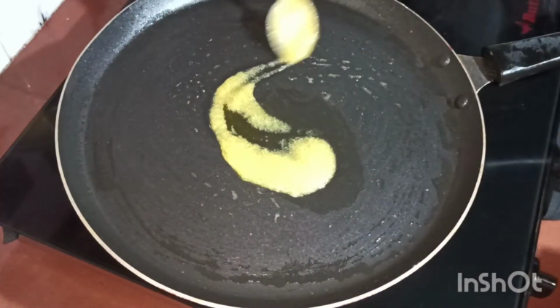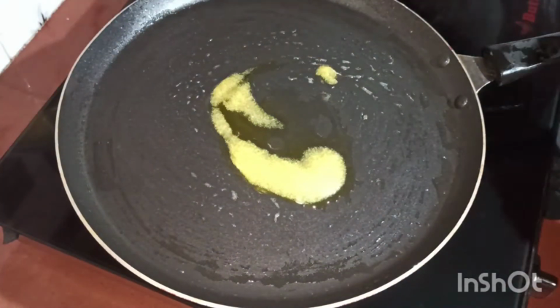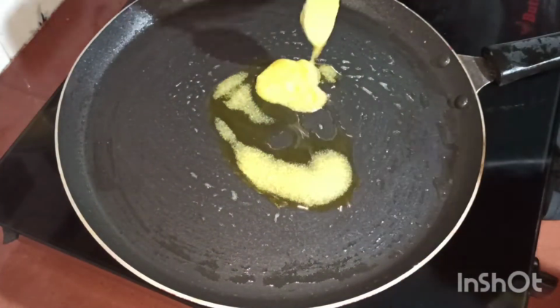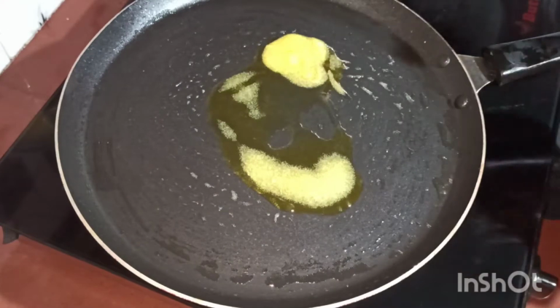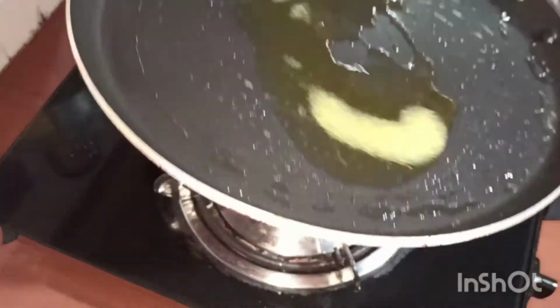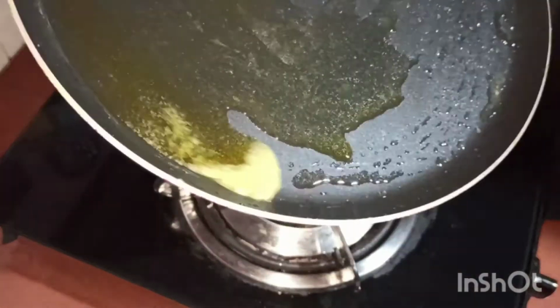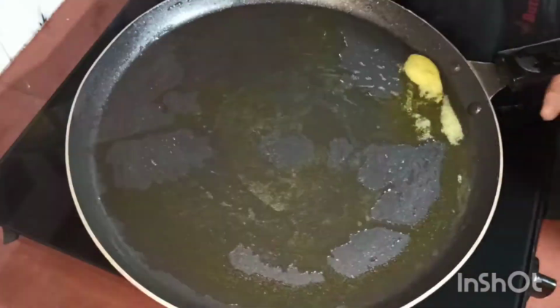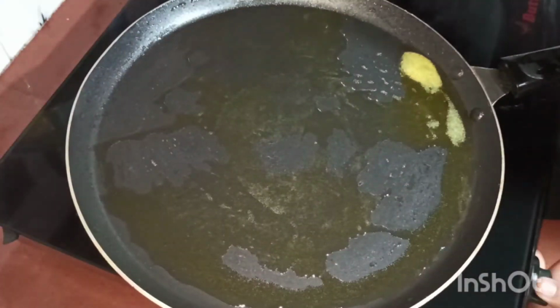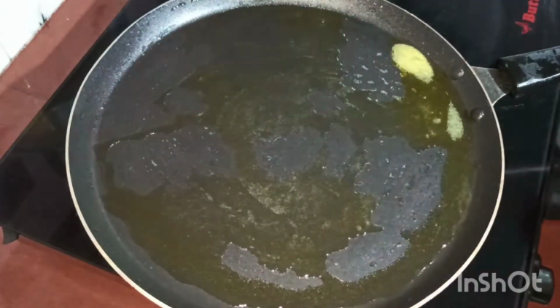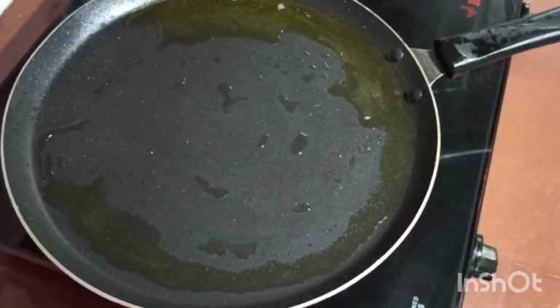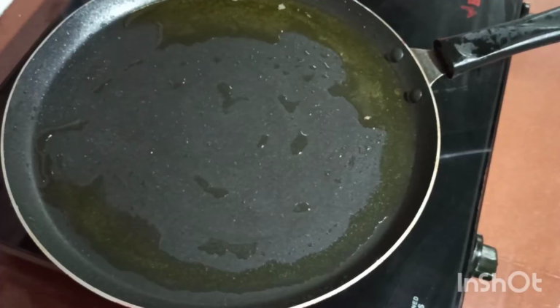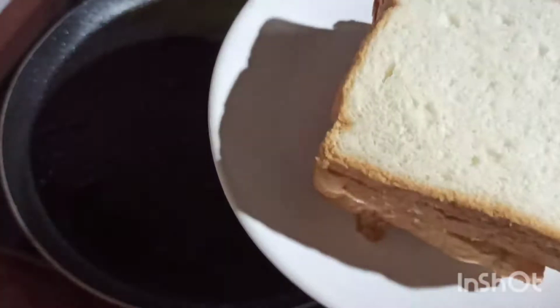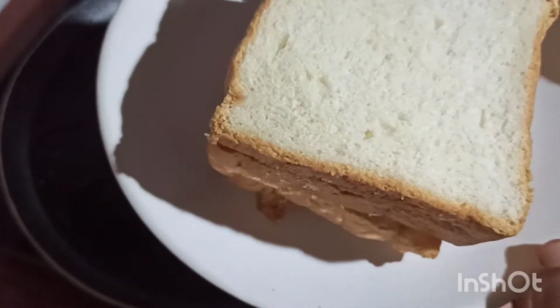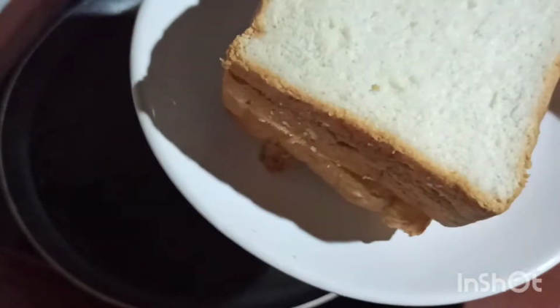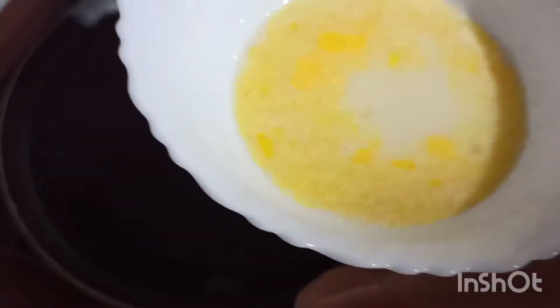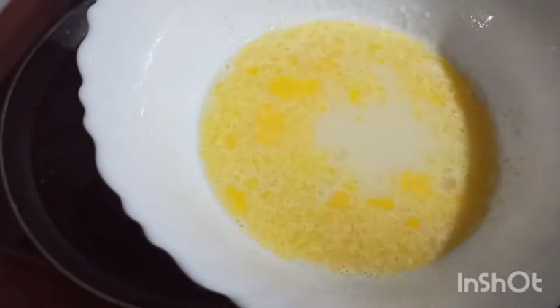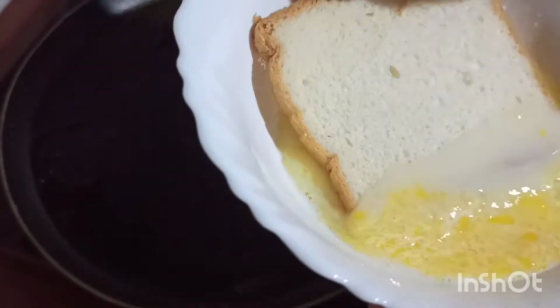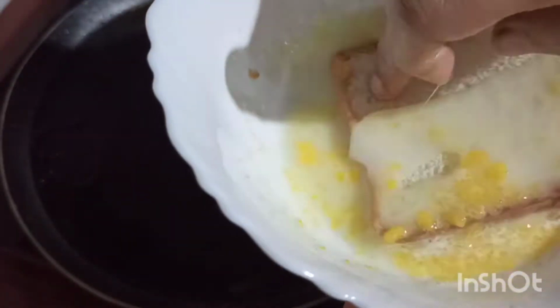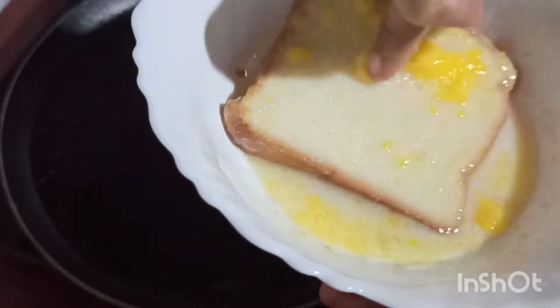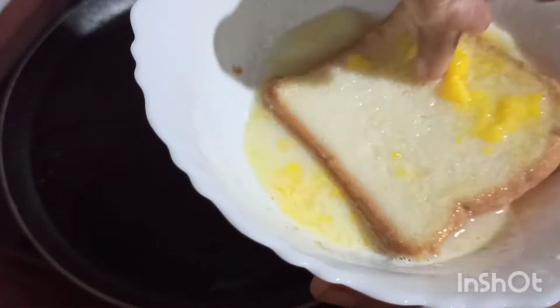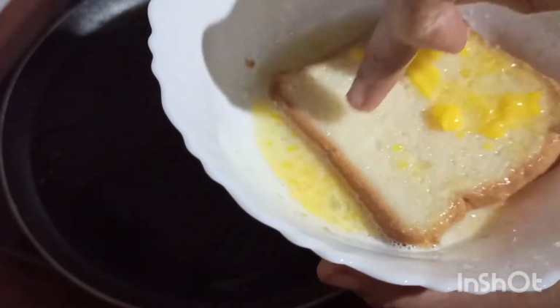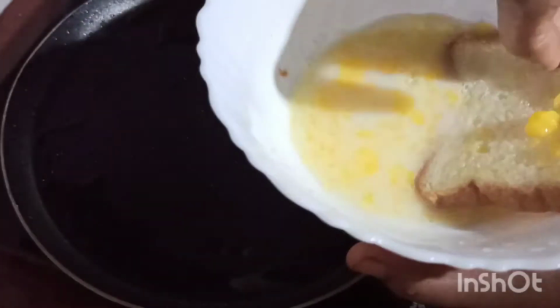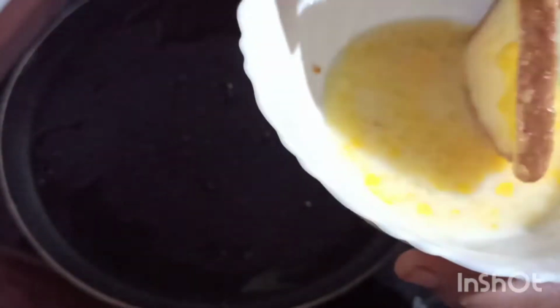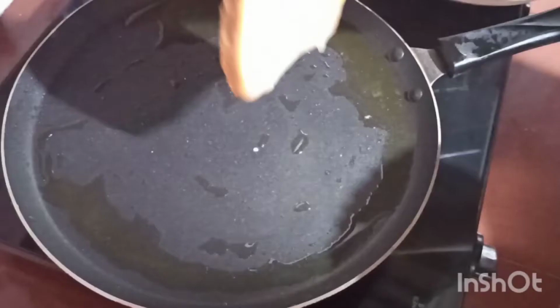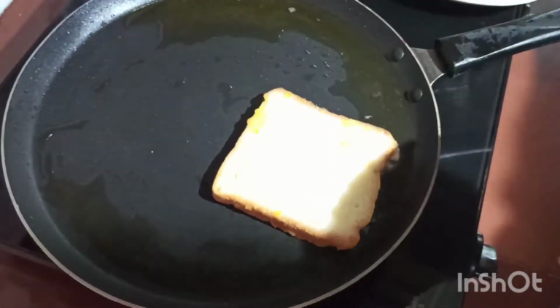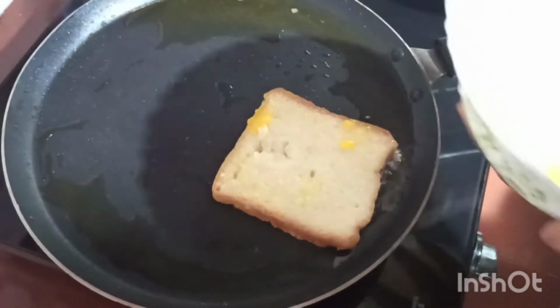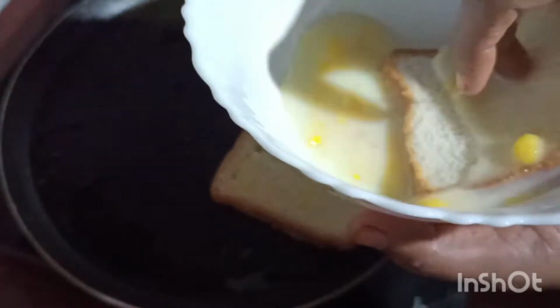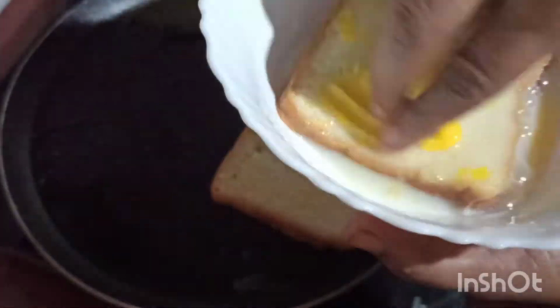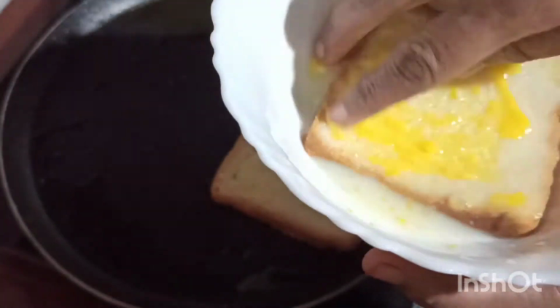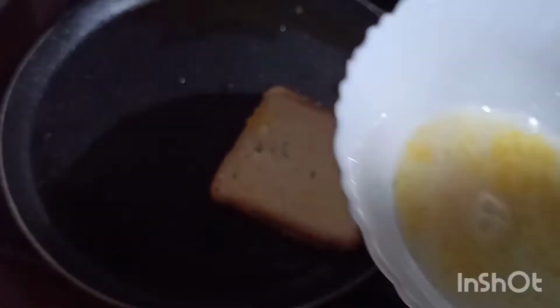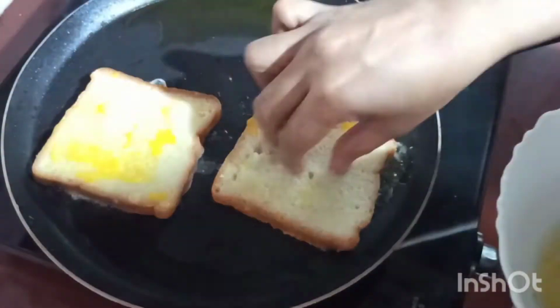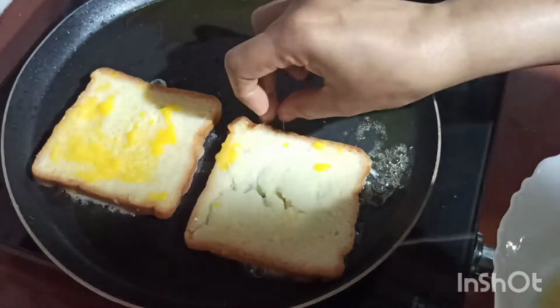I am going to mix it in a frying pan. I am going to add ghee. I am going to add cheese and mix it in the pan.